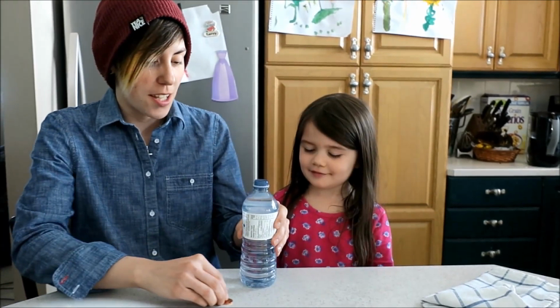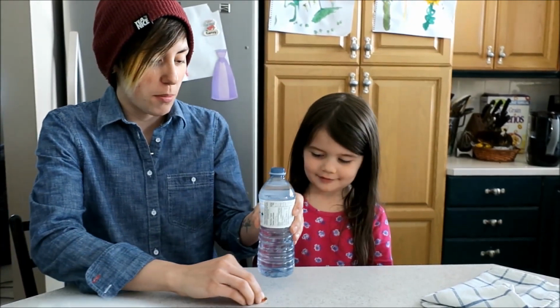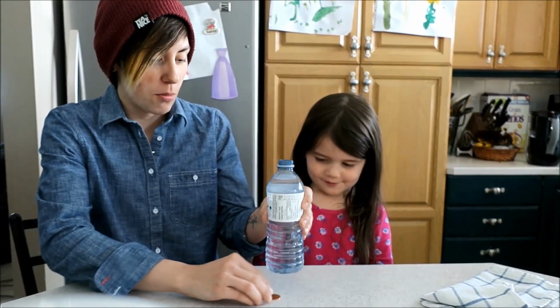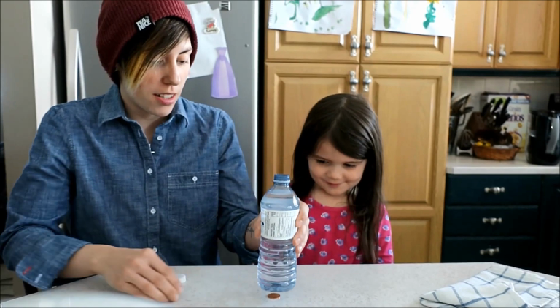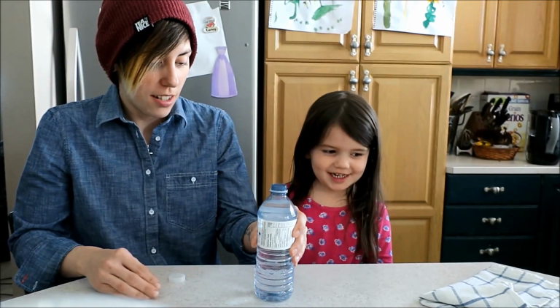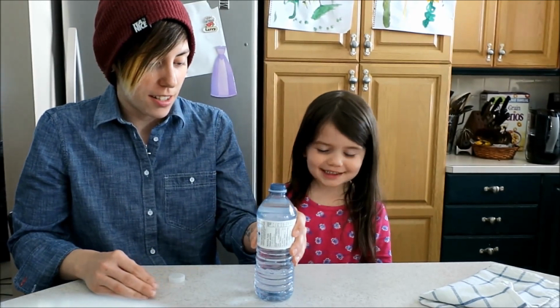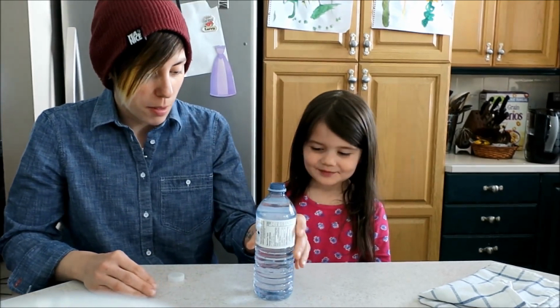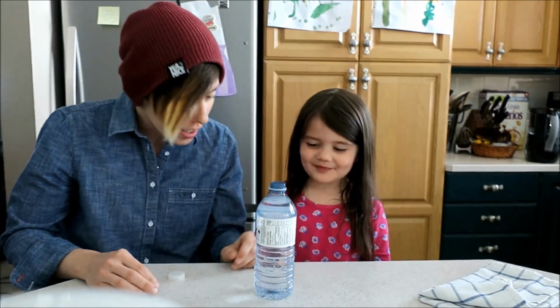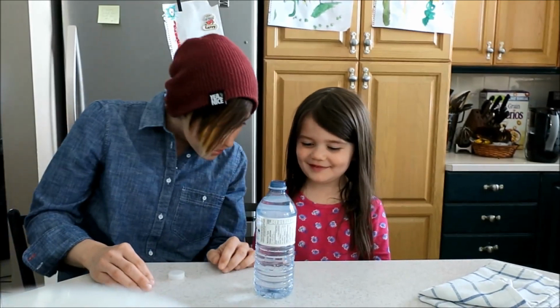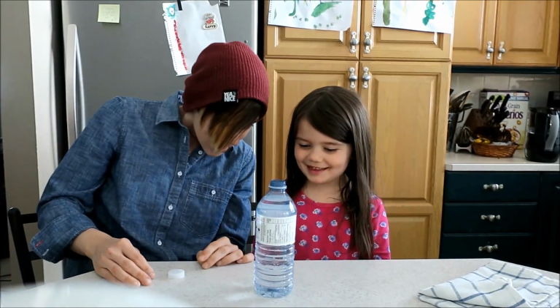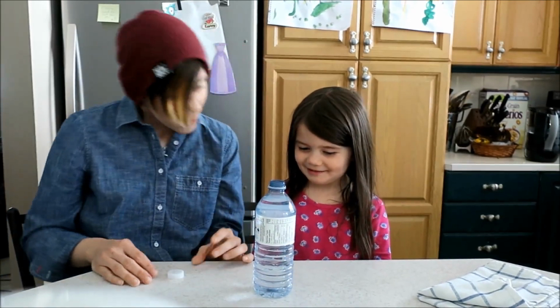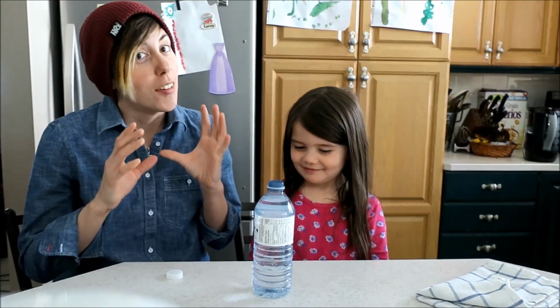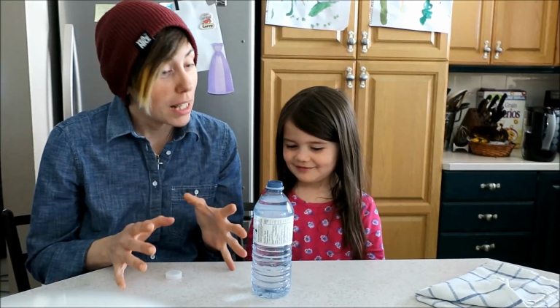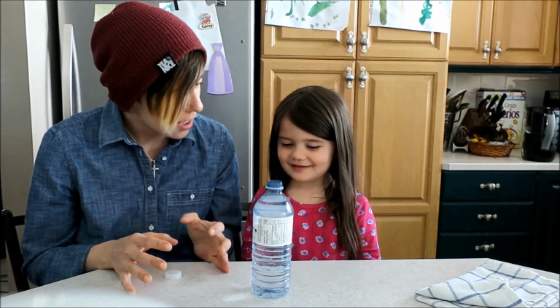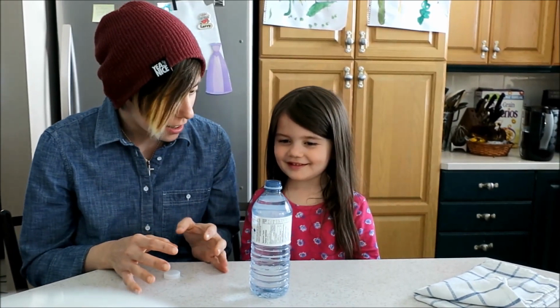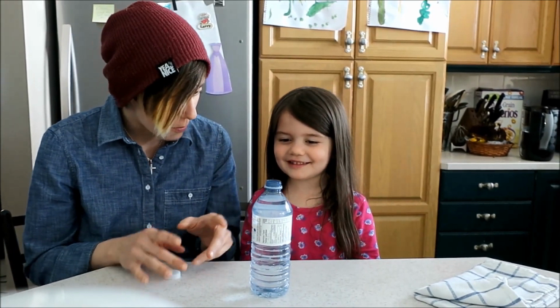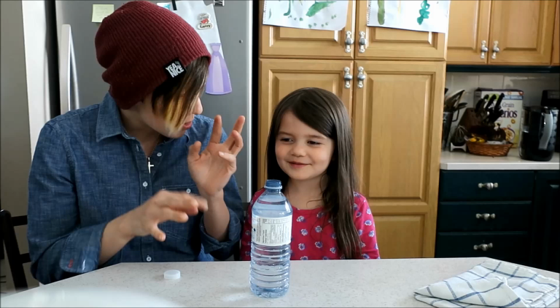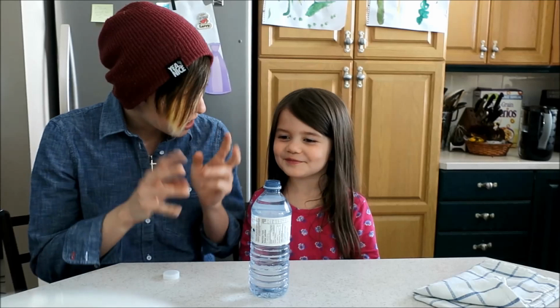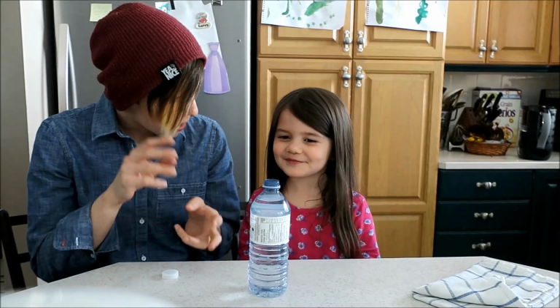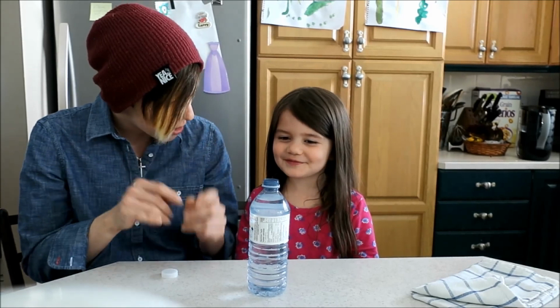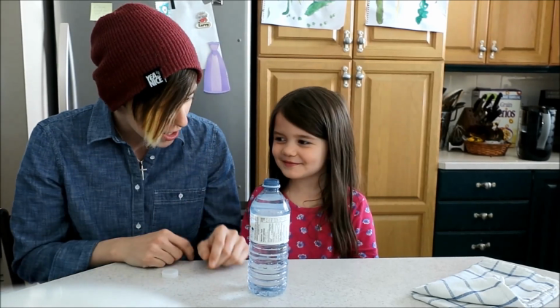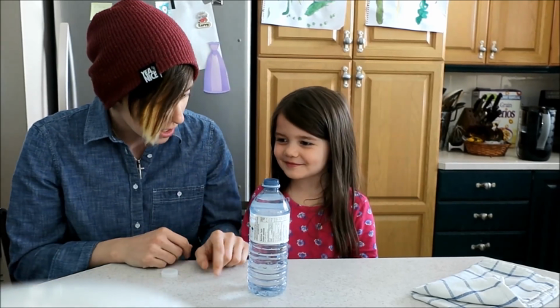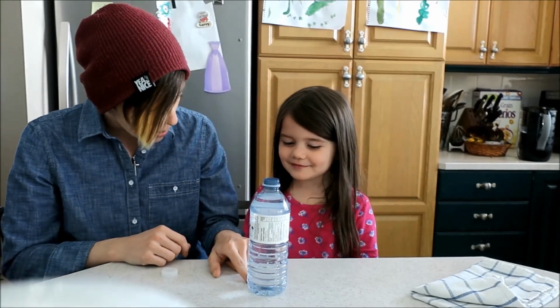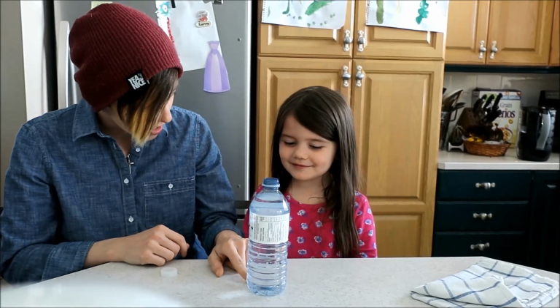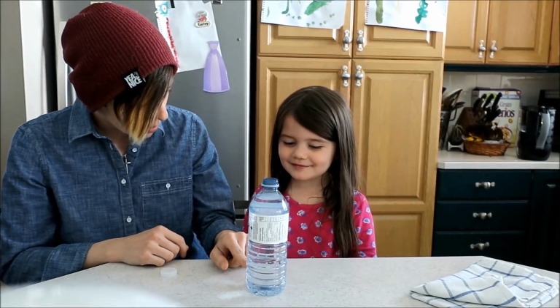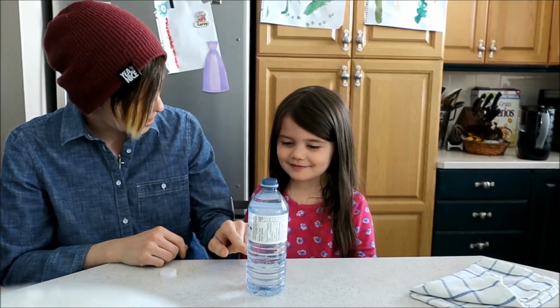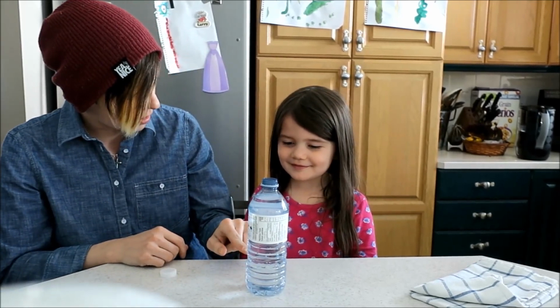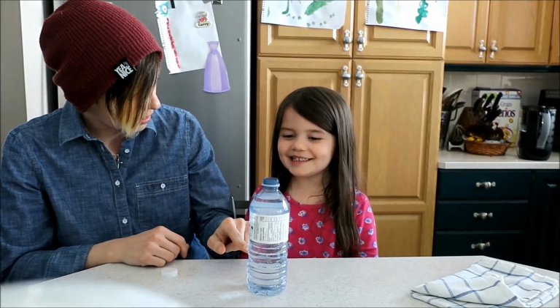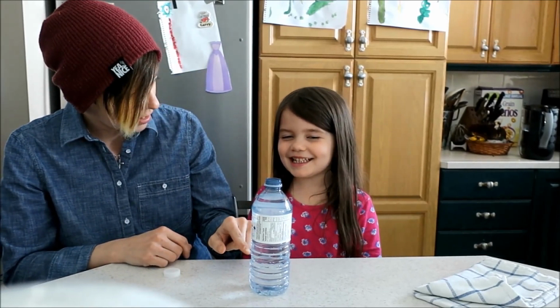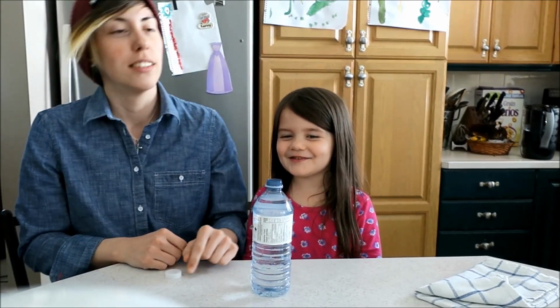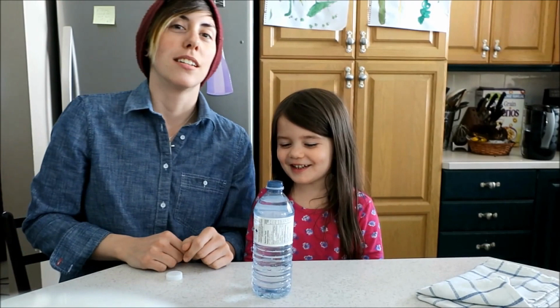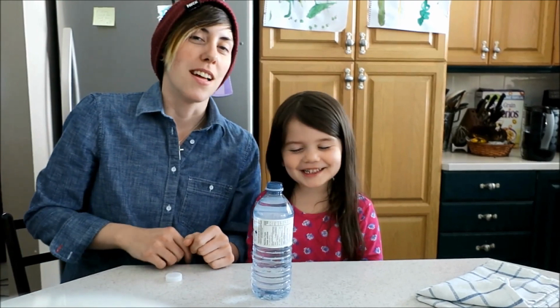Okay, so we're going to put the water on top of the penny. Now, the plan here is that when we do our hokey pokey bokey magic, the penny's going to come into the bottle. Yes, that's your breaky.